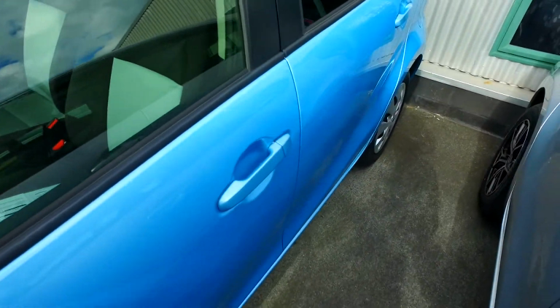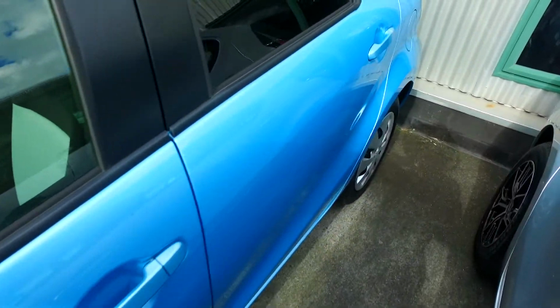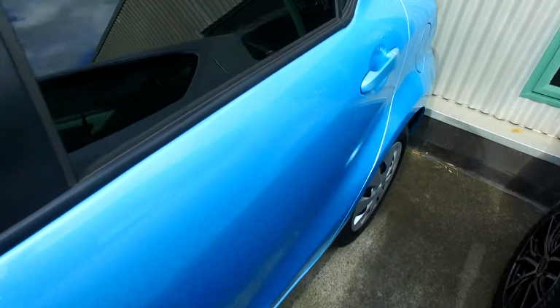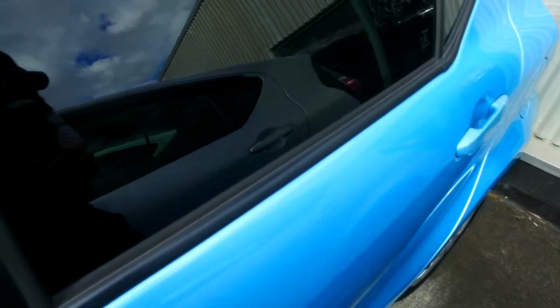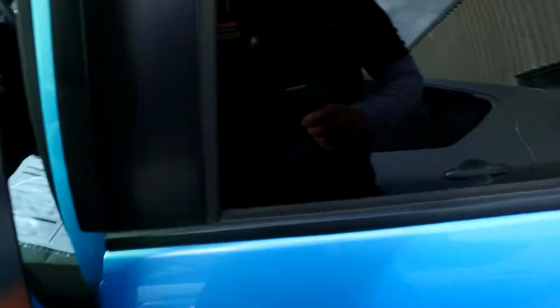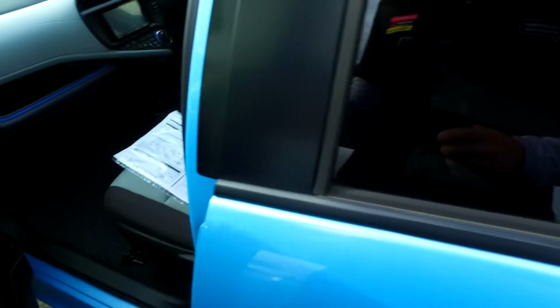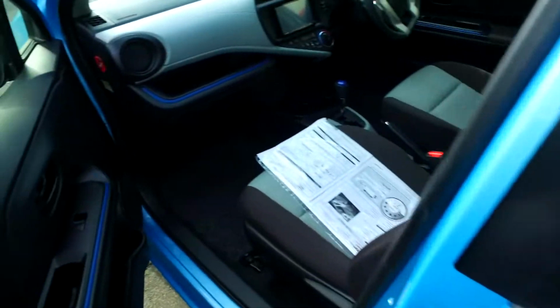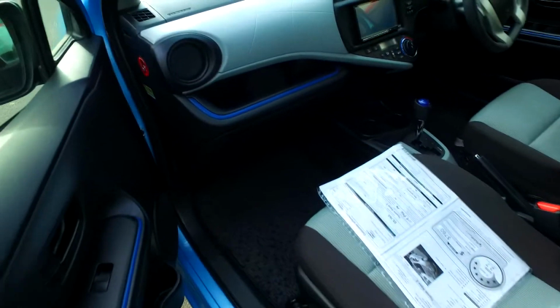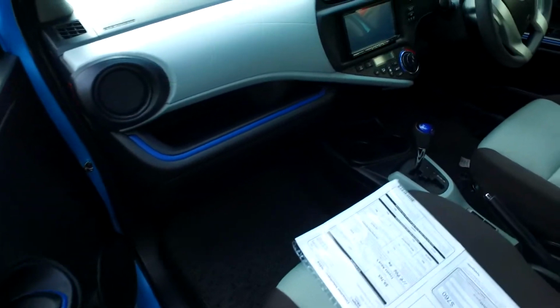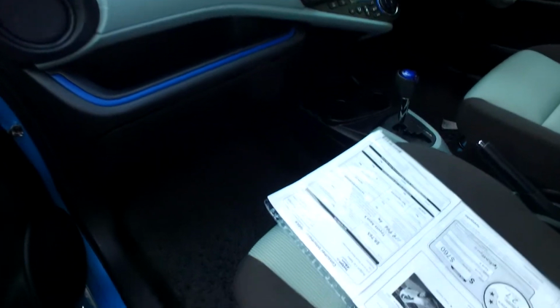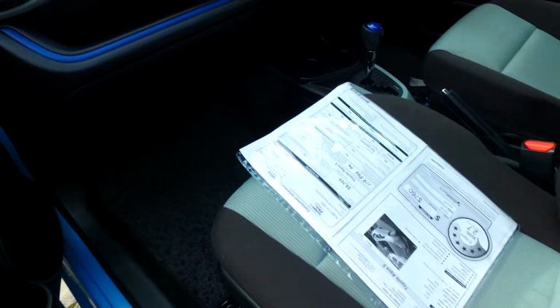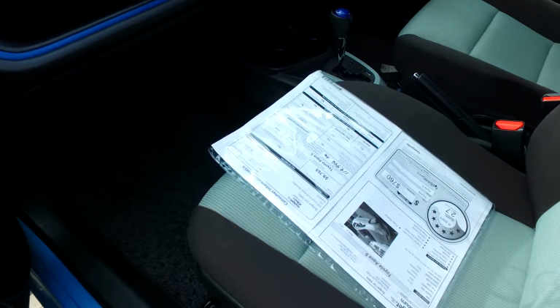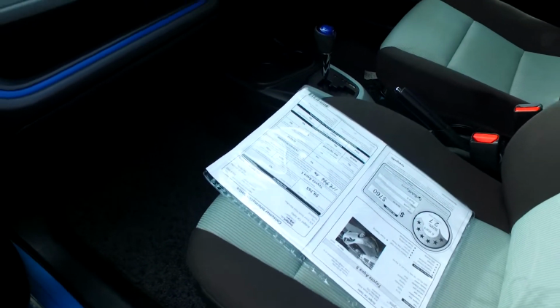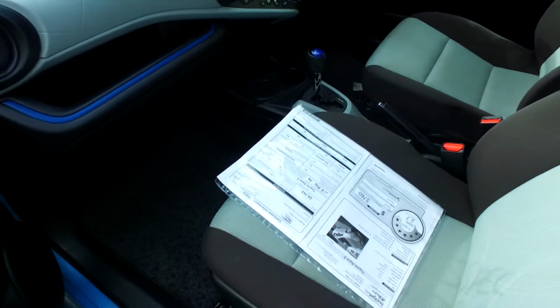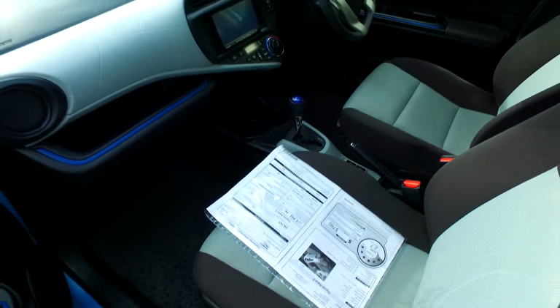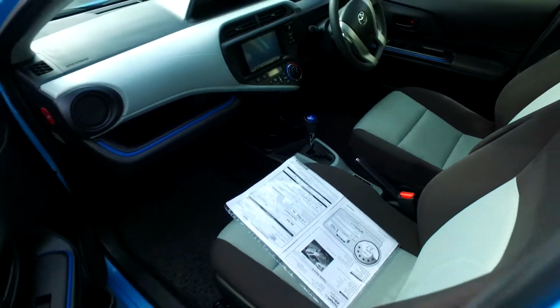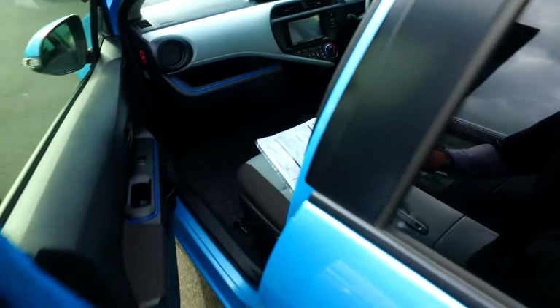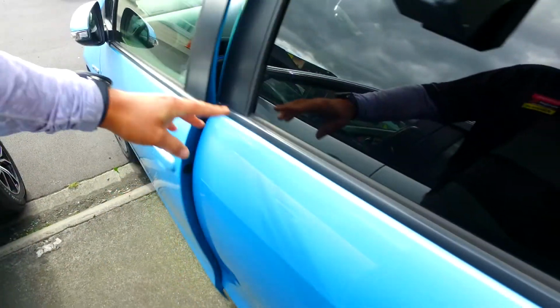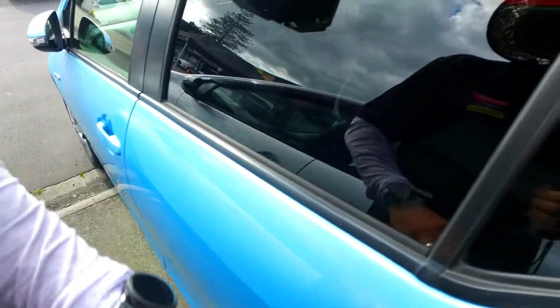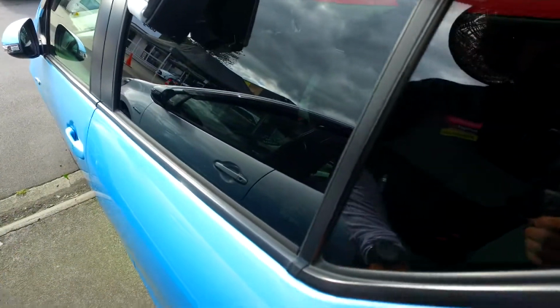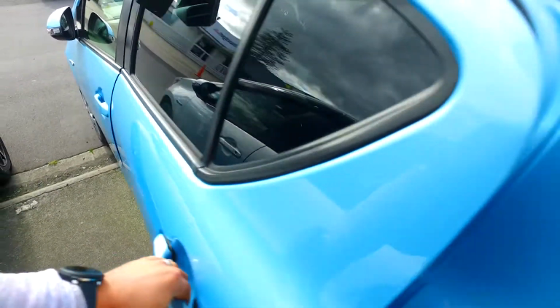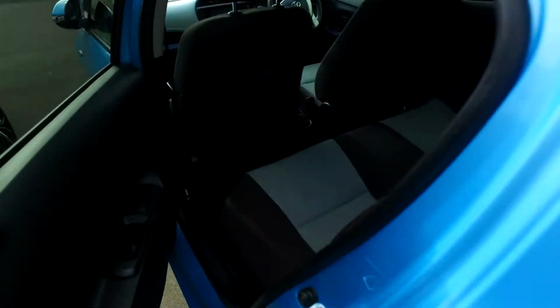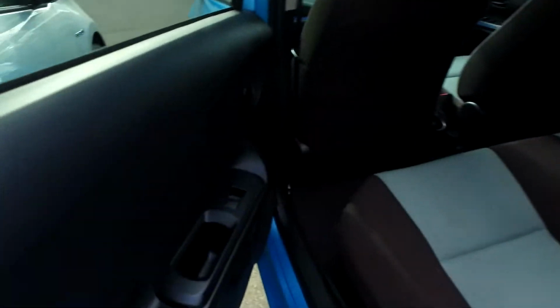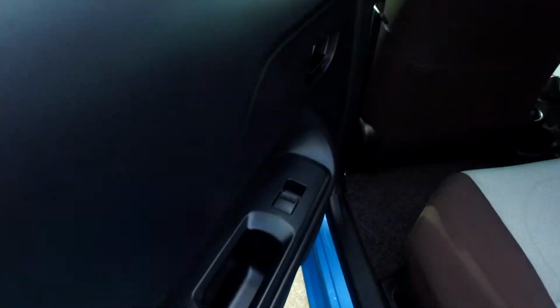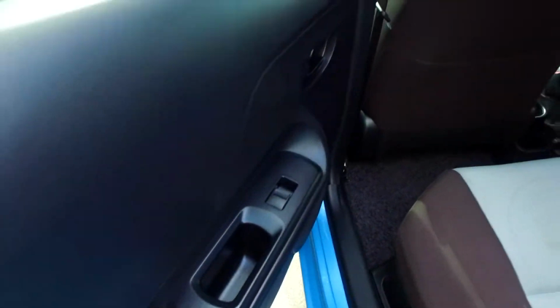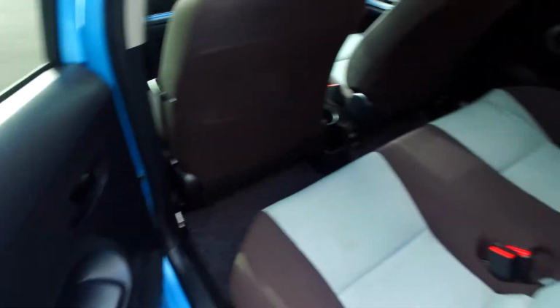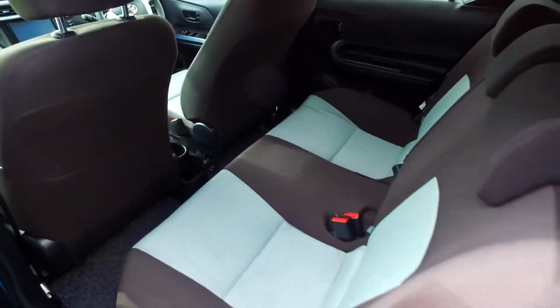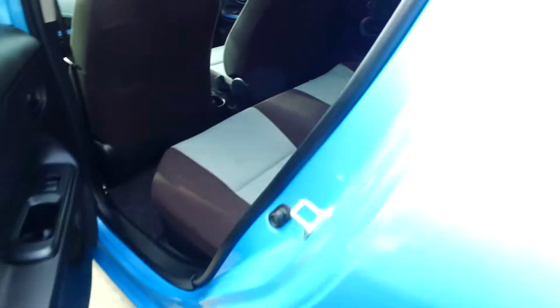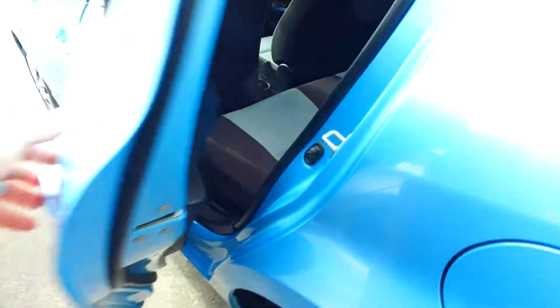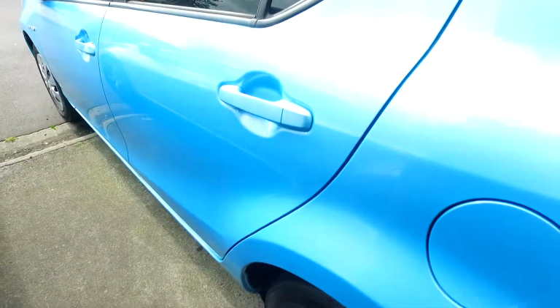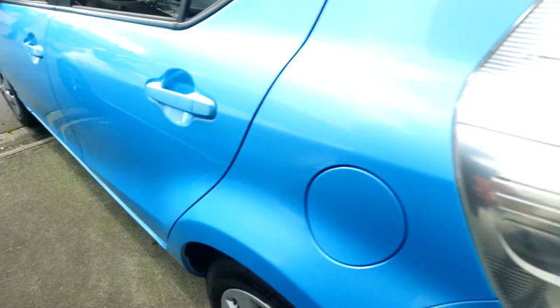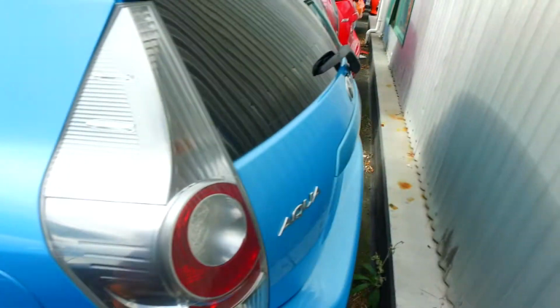This one is not keyless — it is normal keyed entry and start. It is an S spec, so it does have the adjustable height in the driver's seat, it does have the automatic rear windows as opposed to the manual rear windows, and a rear wiper also.